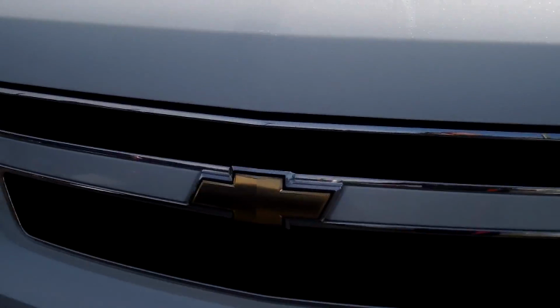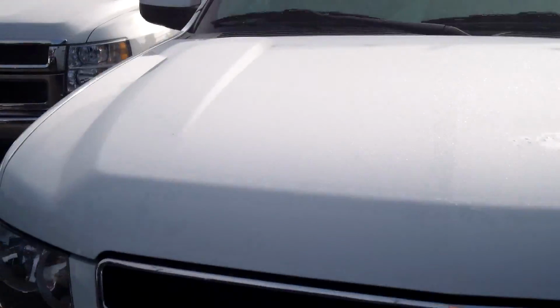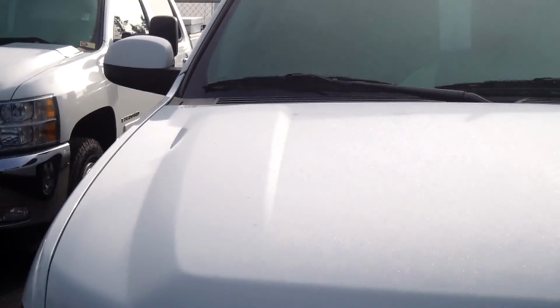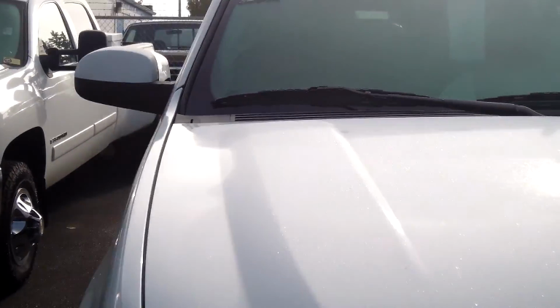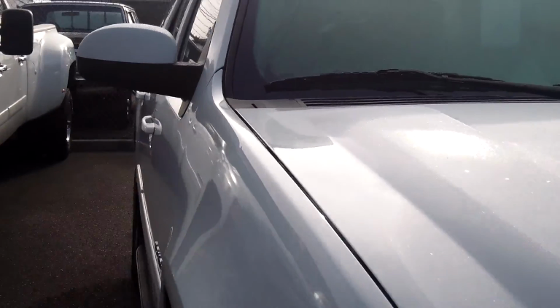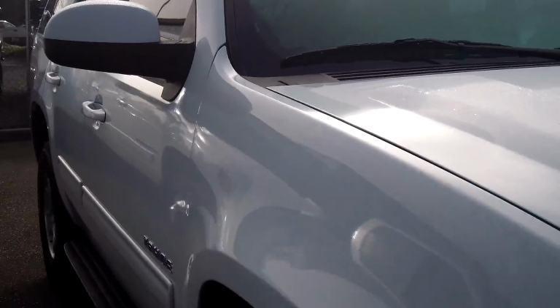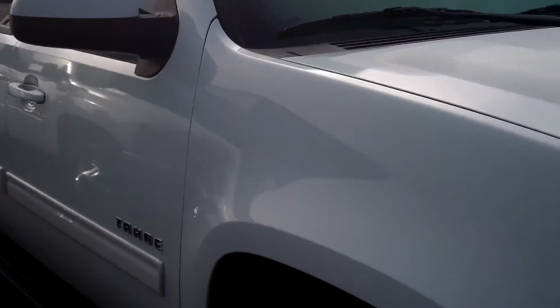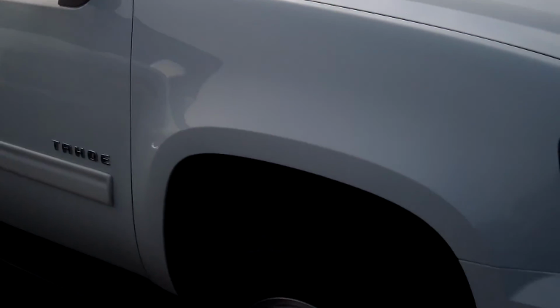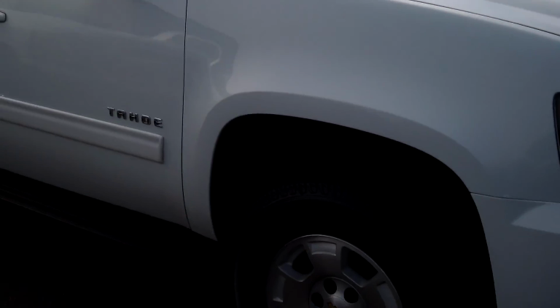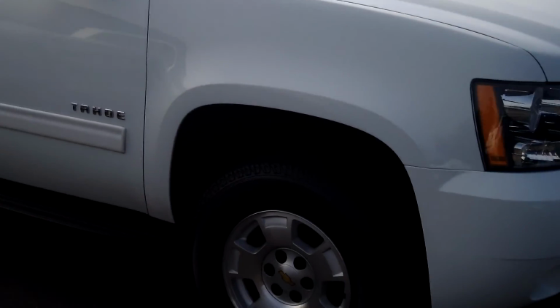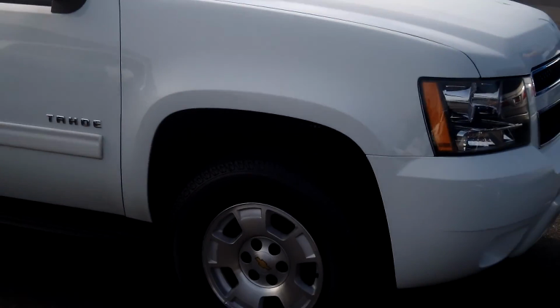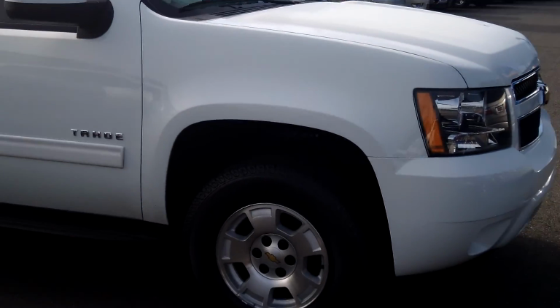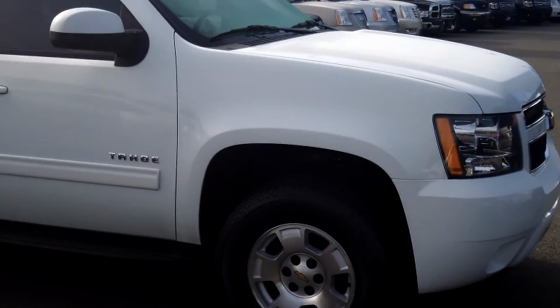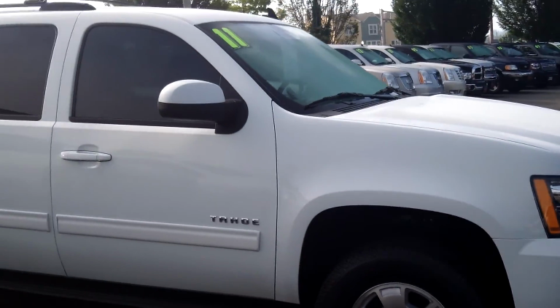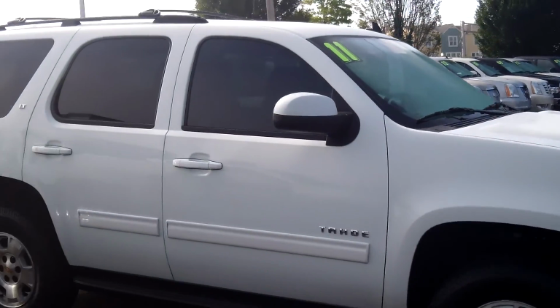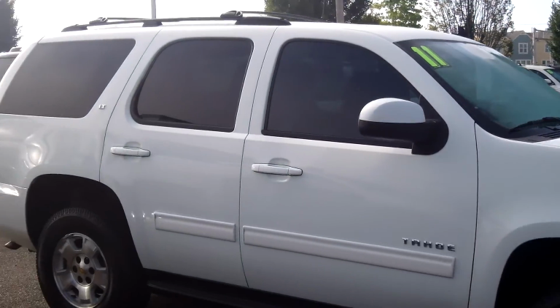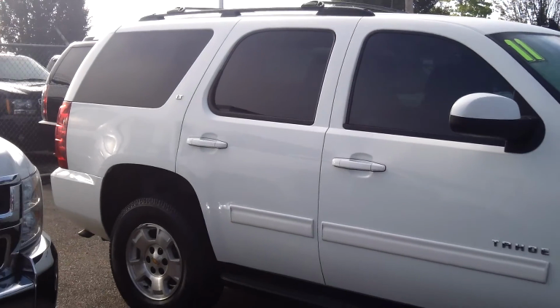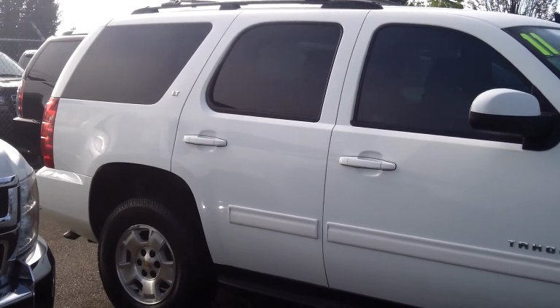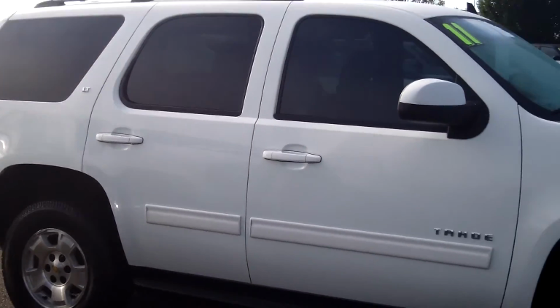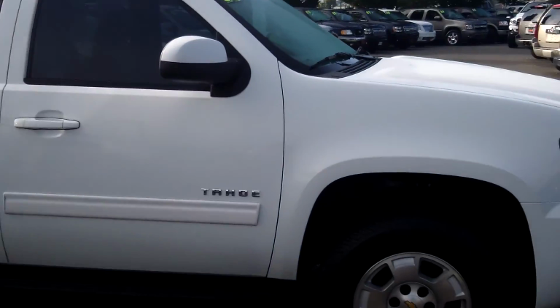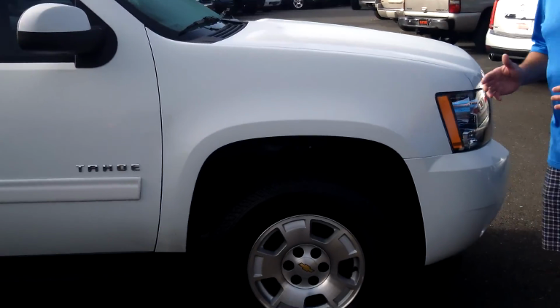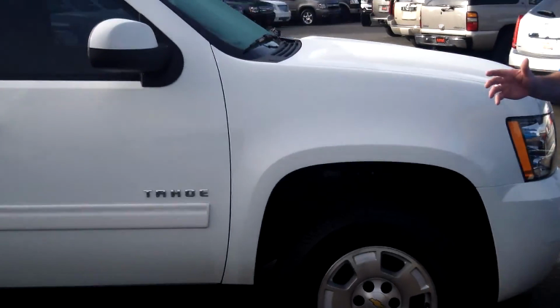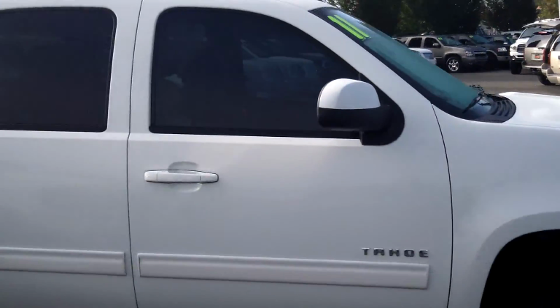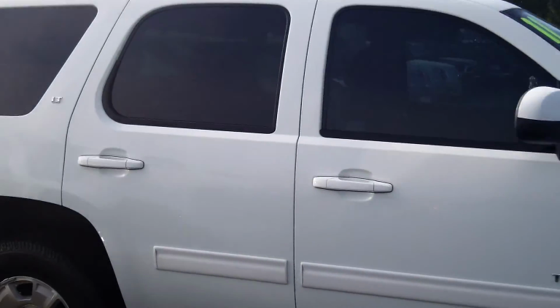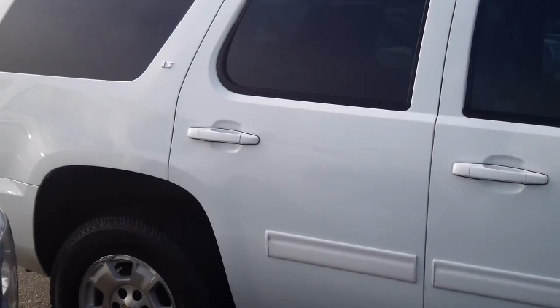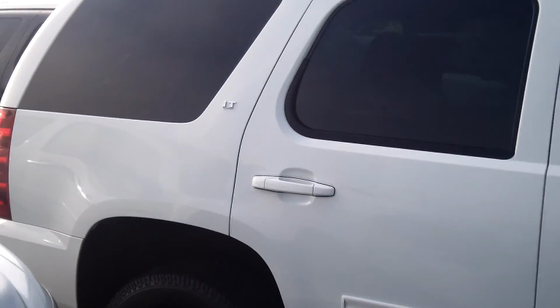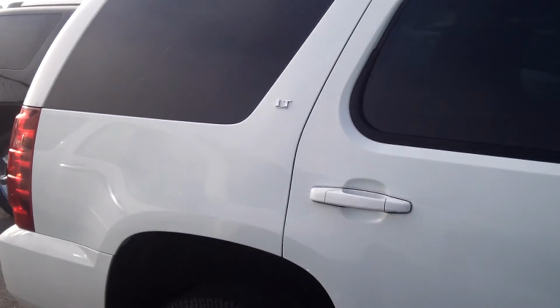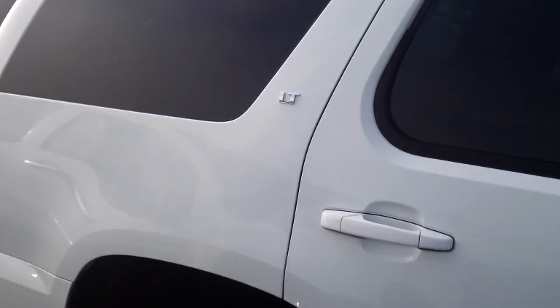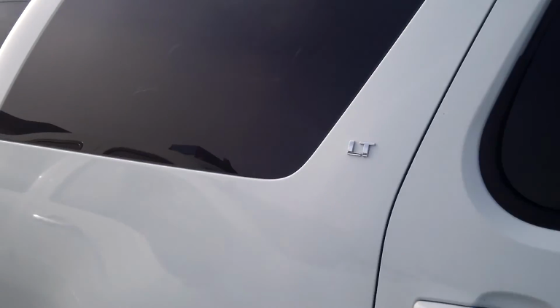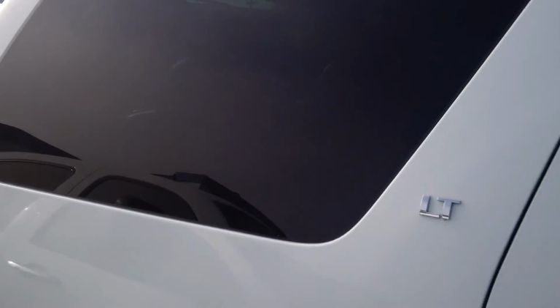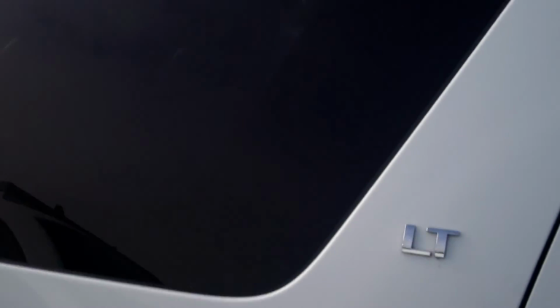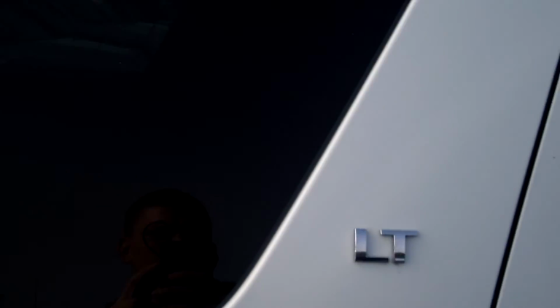Stock number is PR1025. If you're looking for a new SUV but you want to save thousands of dollars, this thing's like brand new and you will save thousands of dollars. It's a four-wheel drive, eight-passenger, LT-equipped Tahoe.